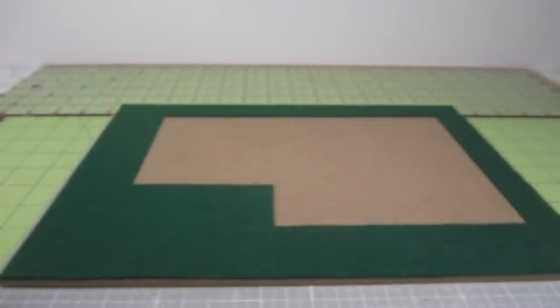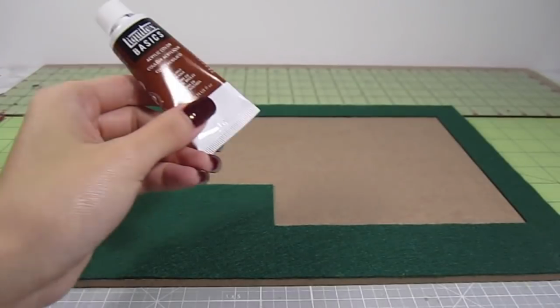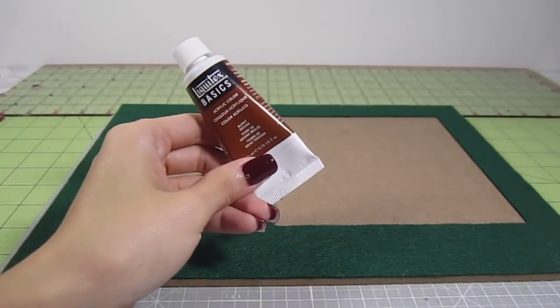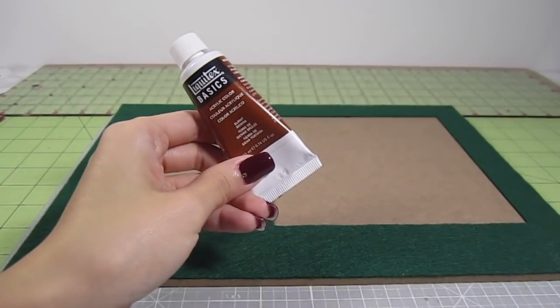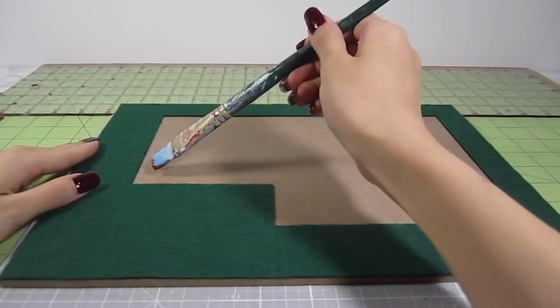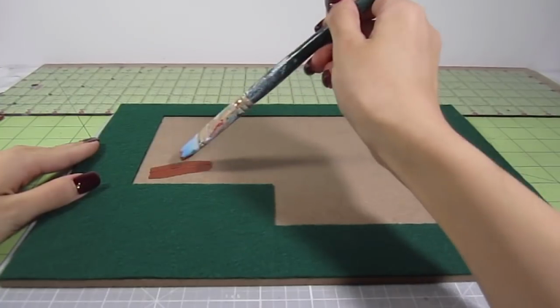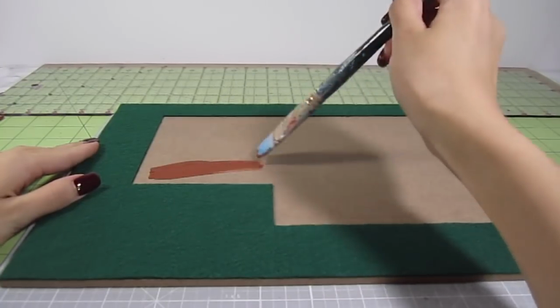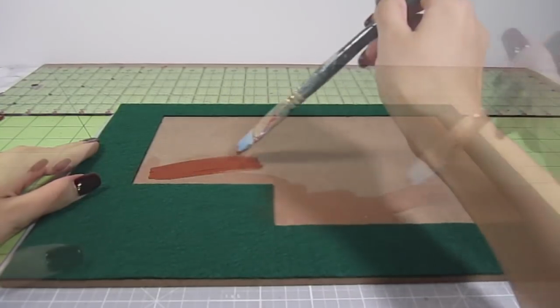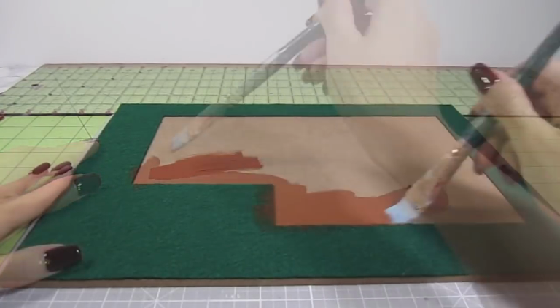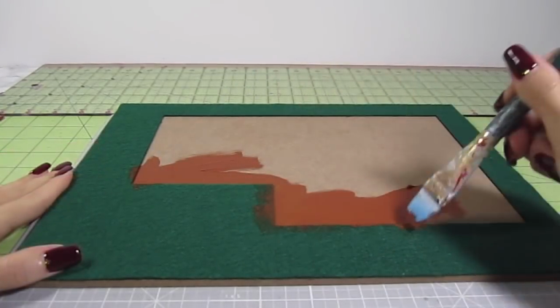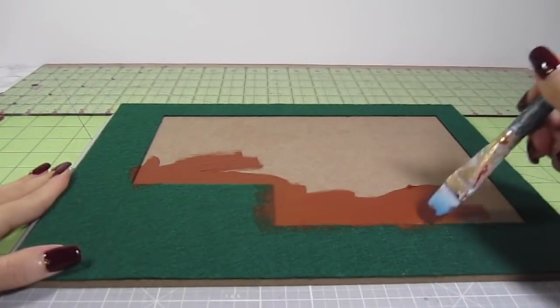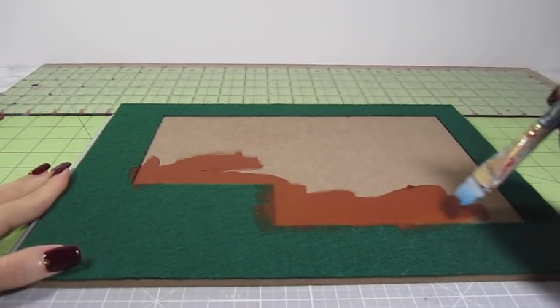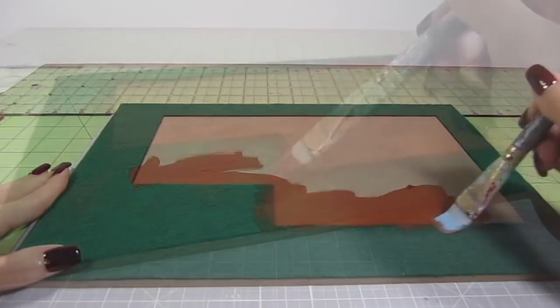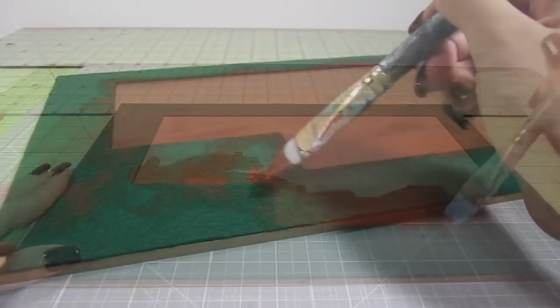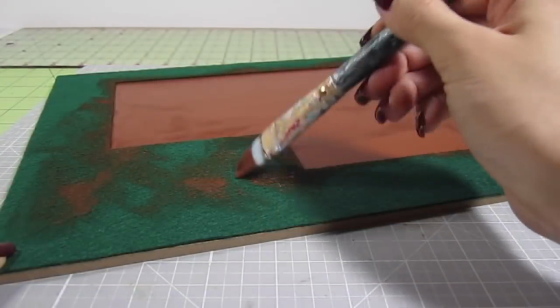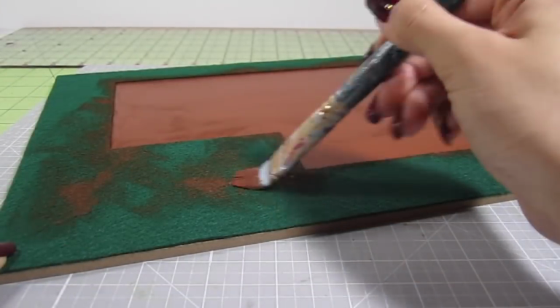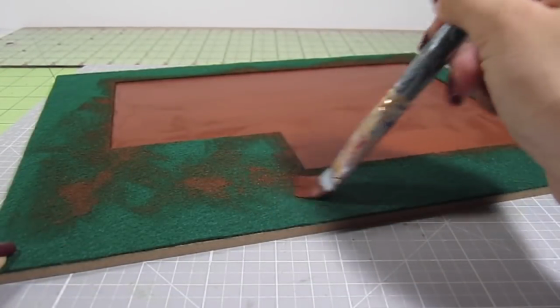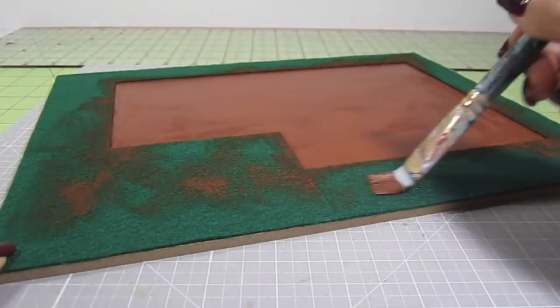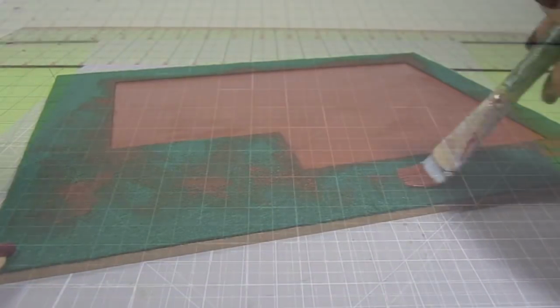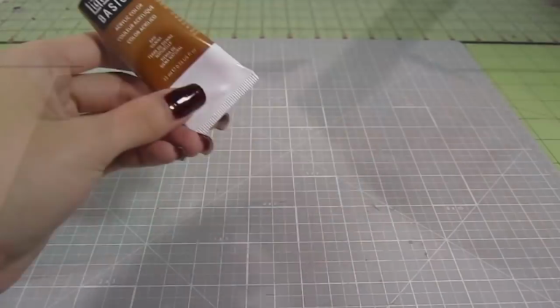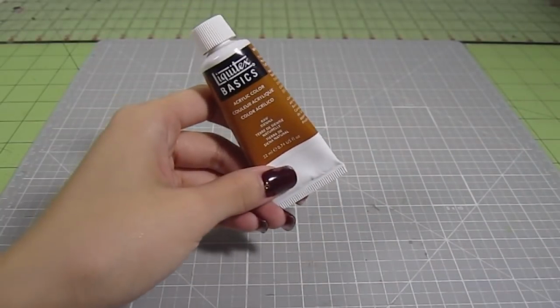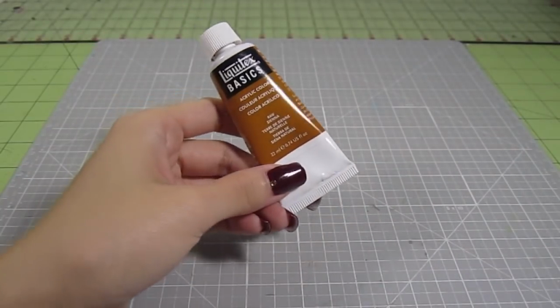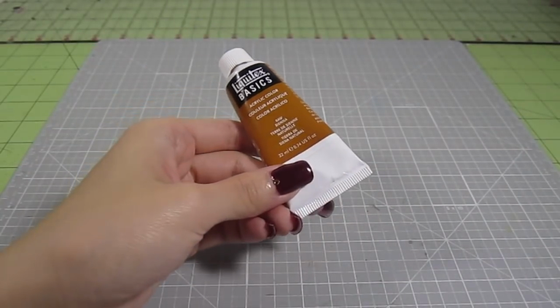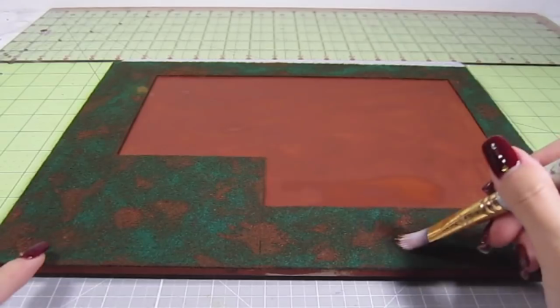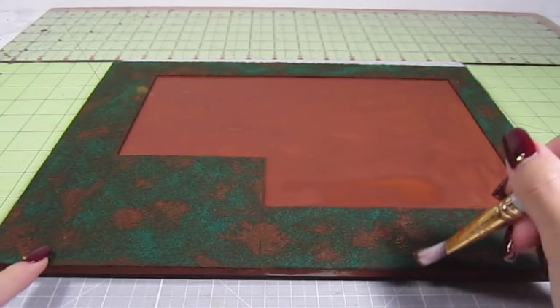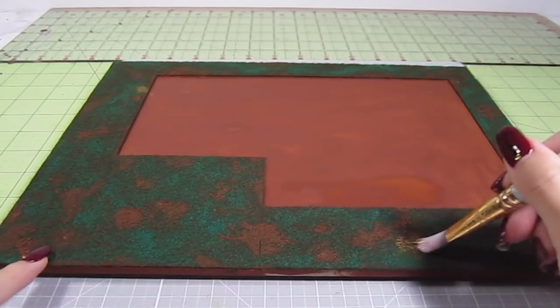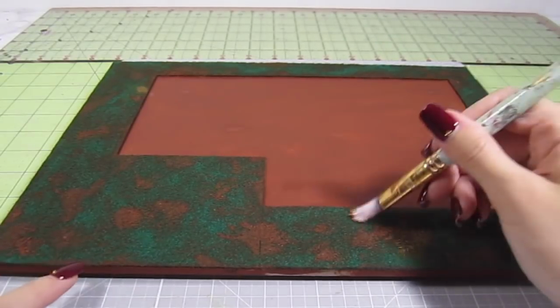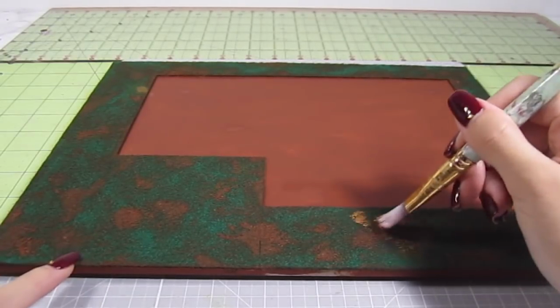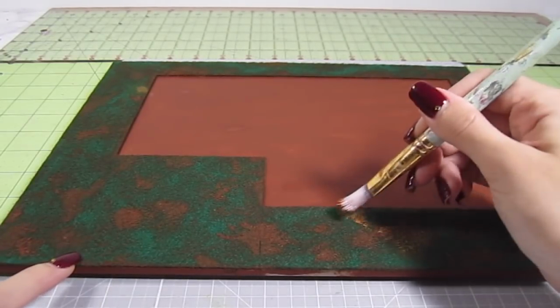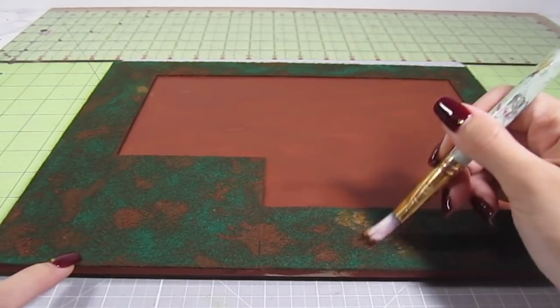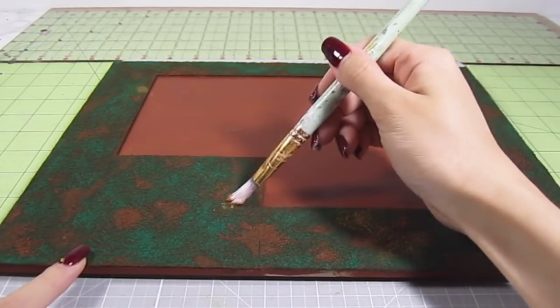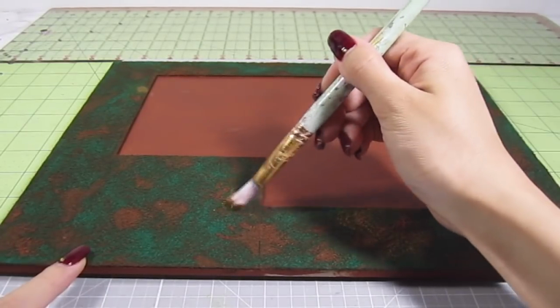Grab some reddish brown acrylic paint and cover the bare MDF as well as some areas of the grass. This is pretty random. With some dark mustard paint, add some more random splotches across the grass. We're going for the look of dead desert landscape.